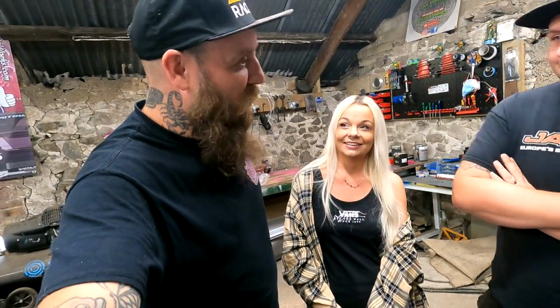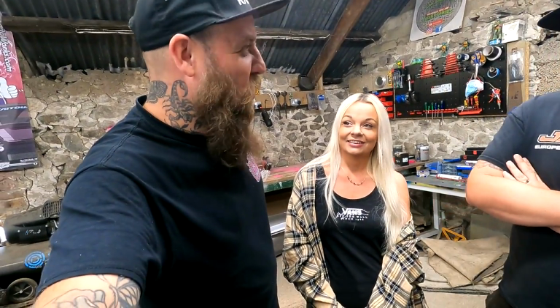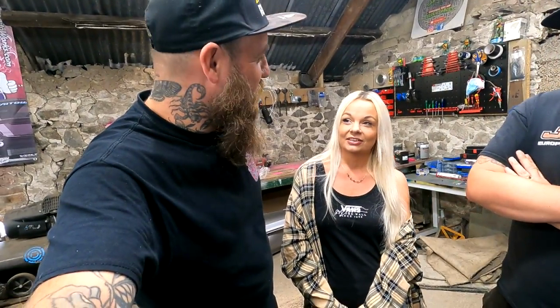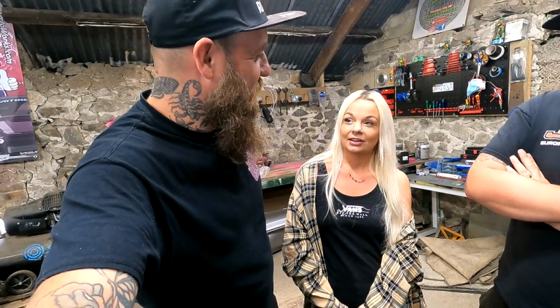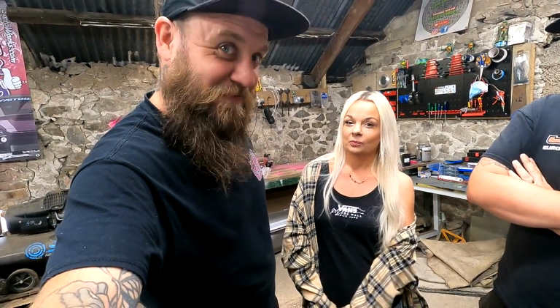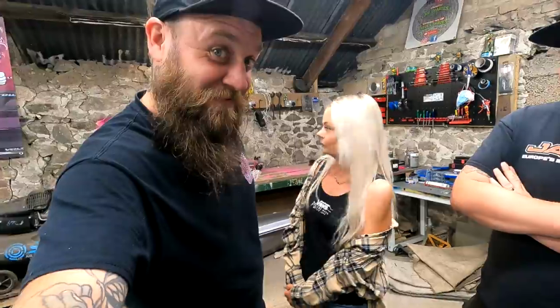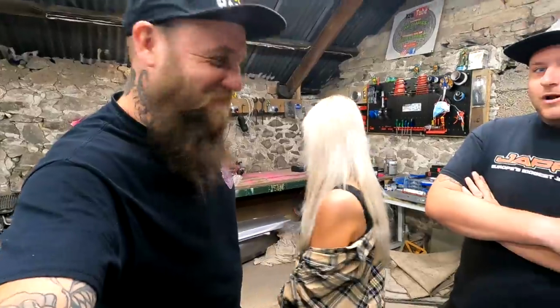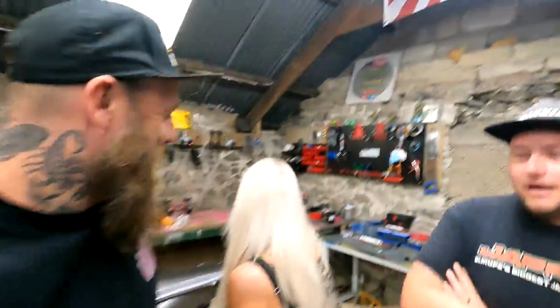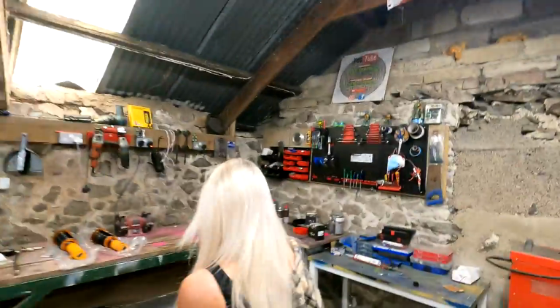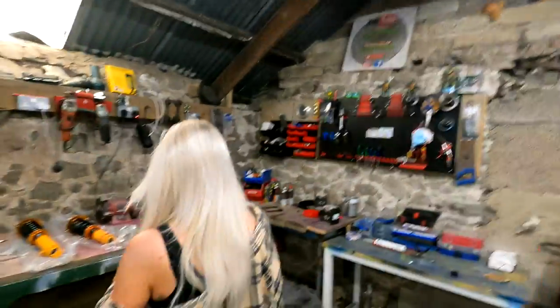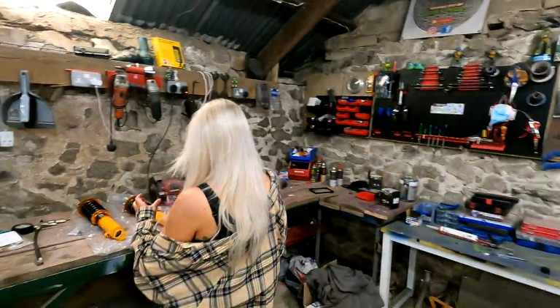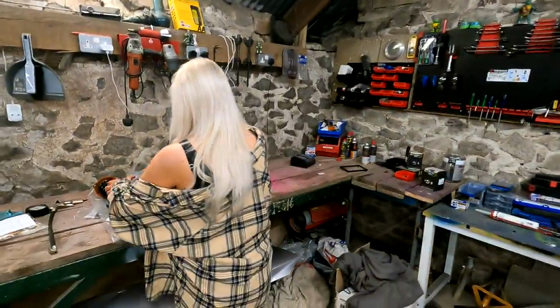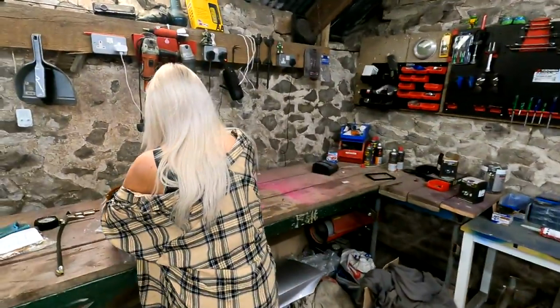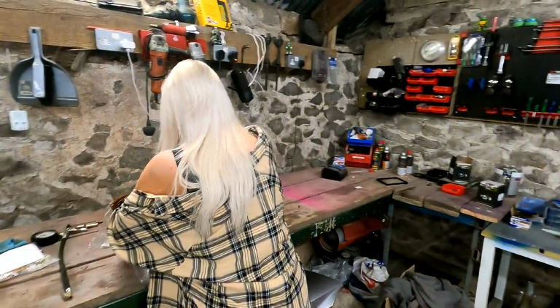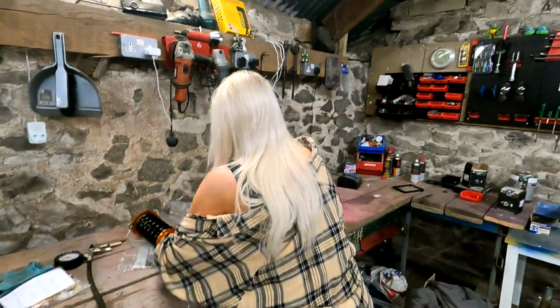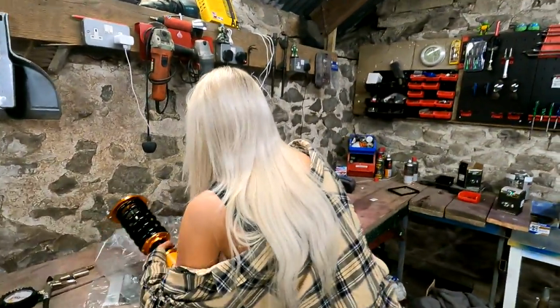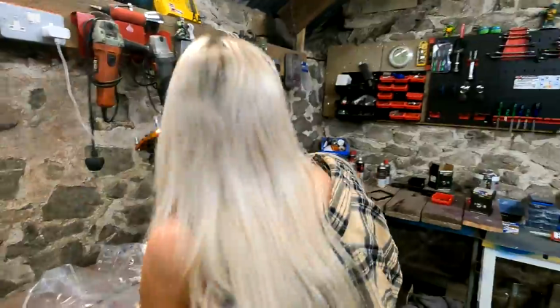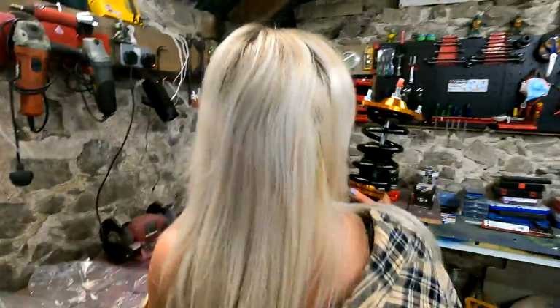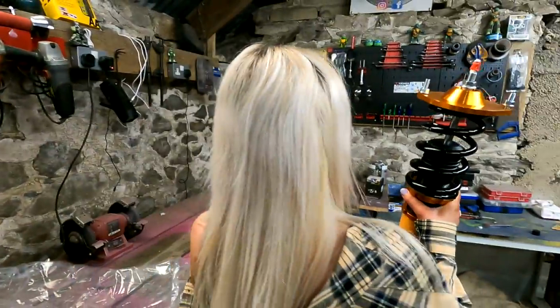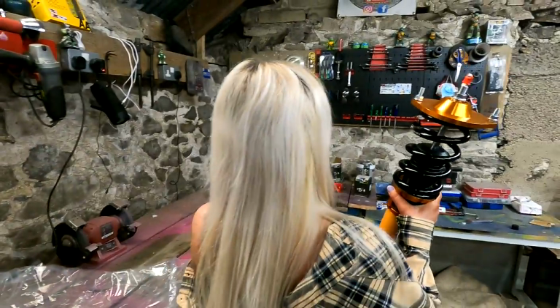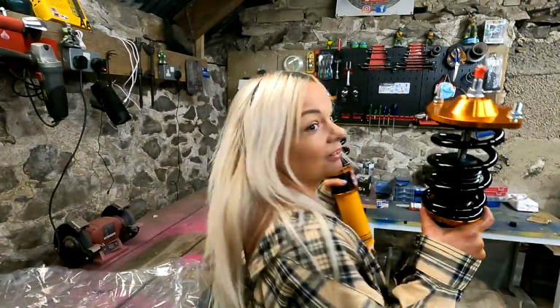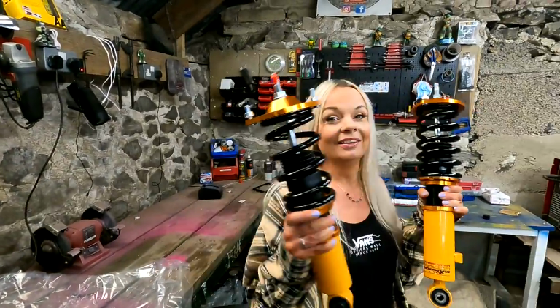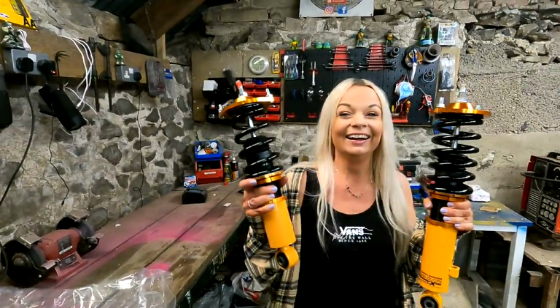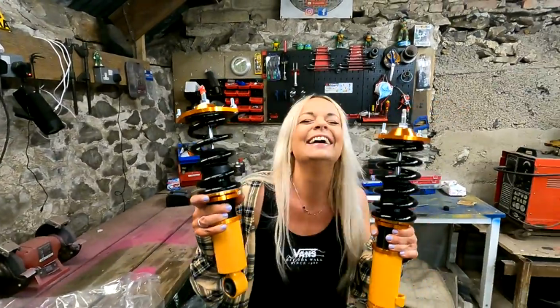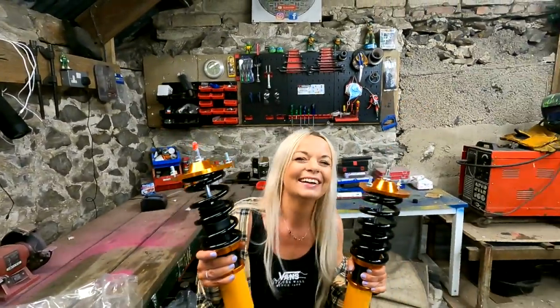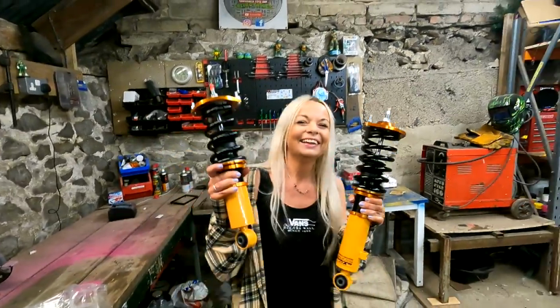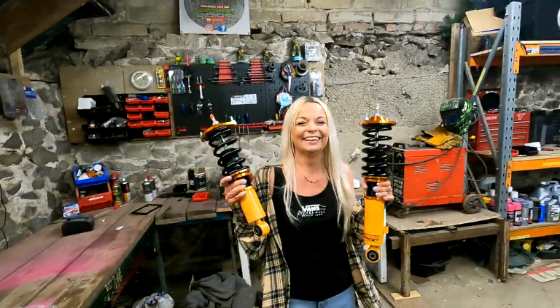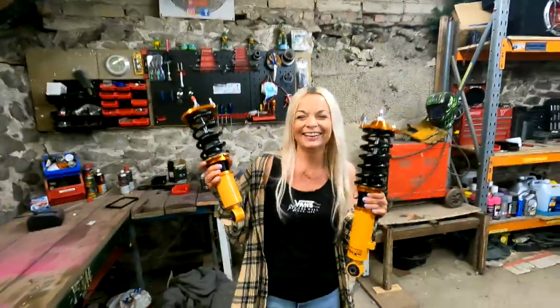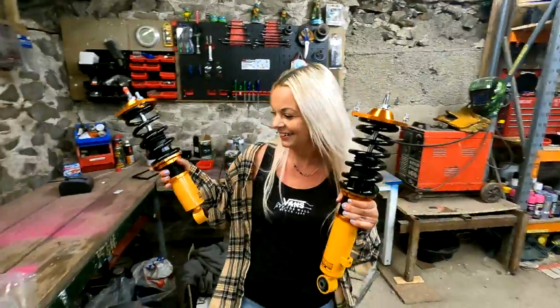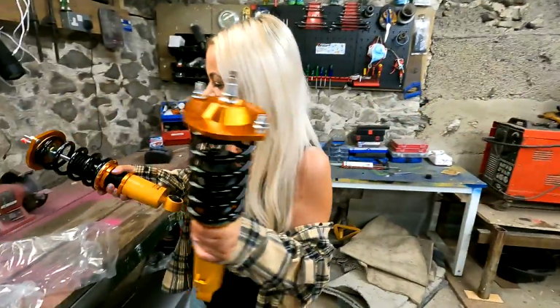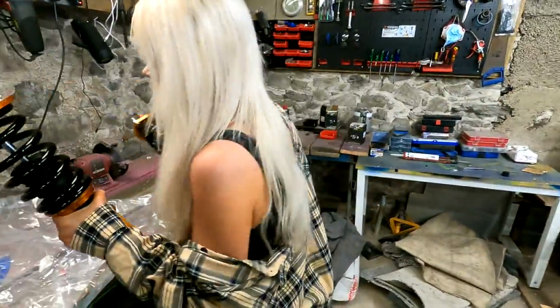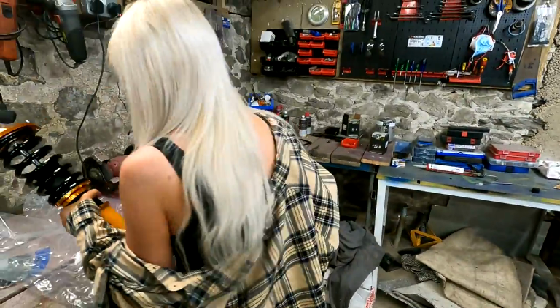Show them your coilovers, get your coilovers out! We could just do one at a time if you want — just one at a time, we'll be fine.